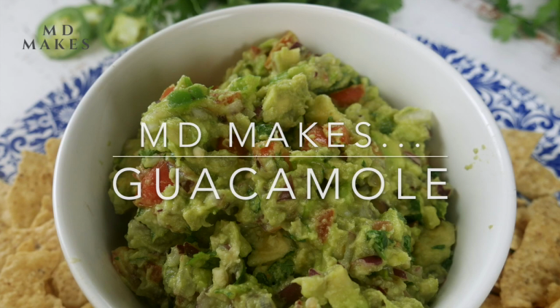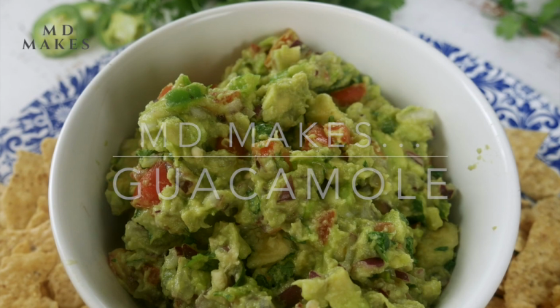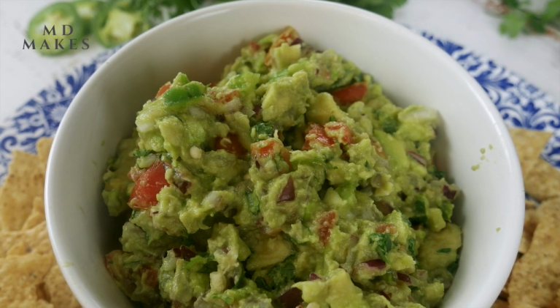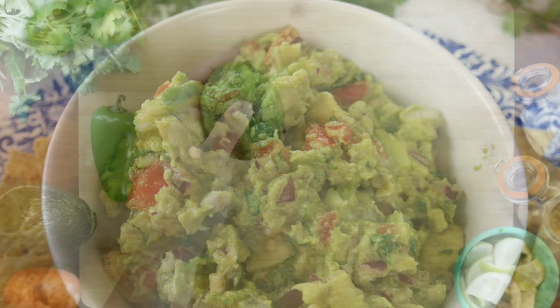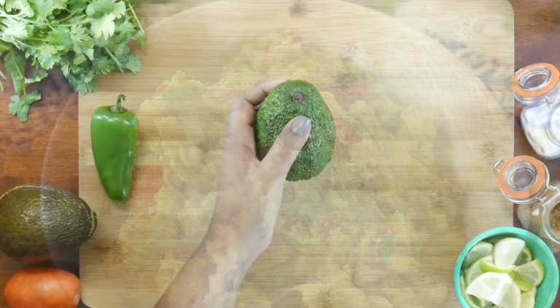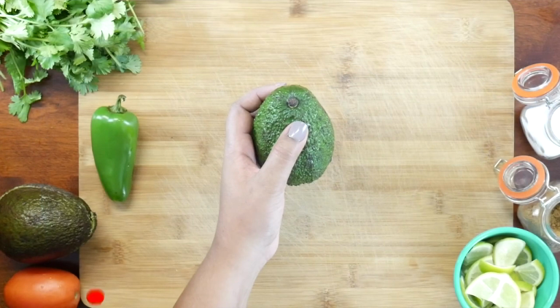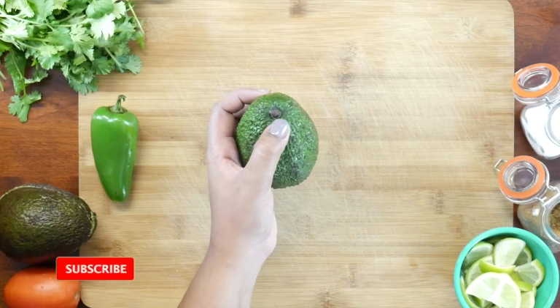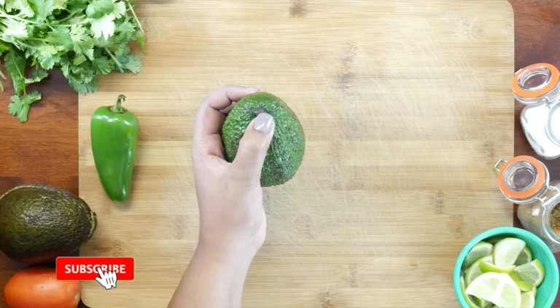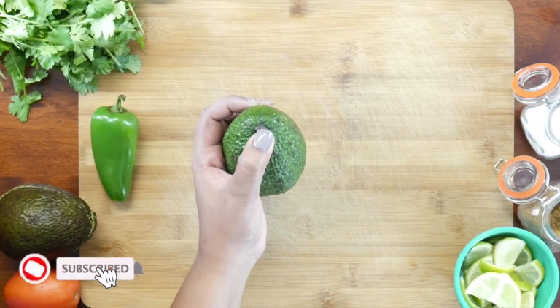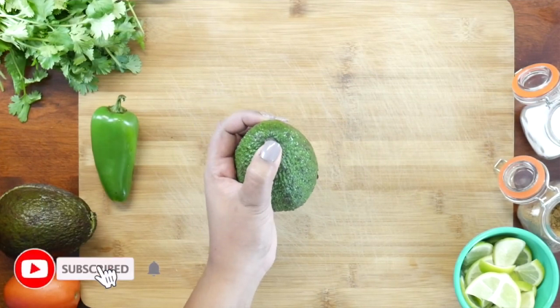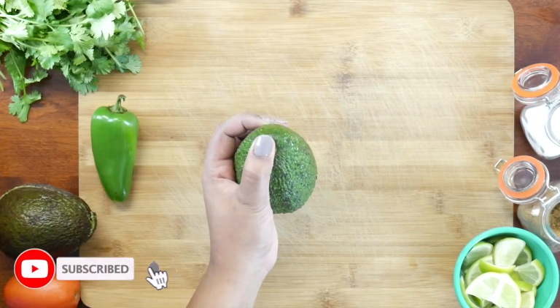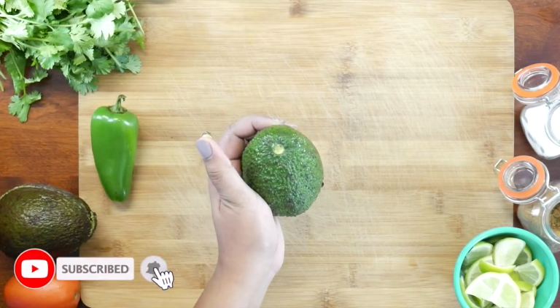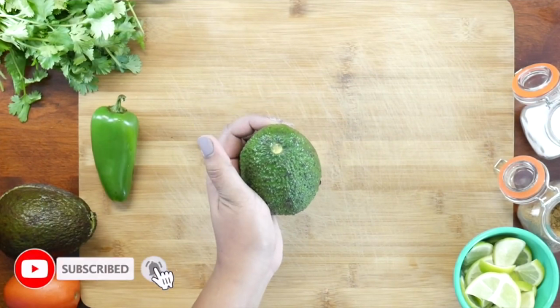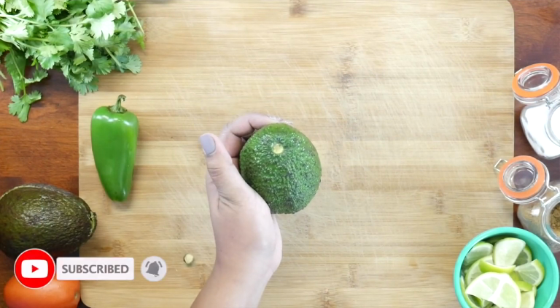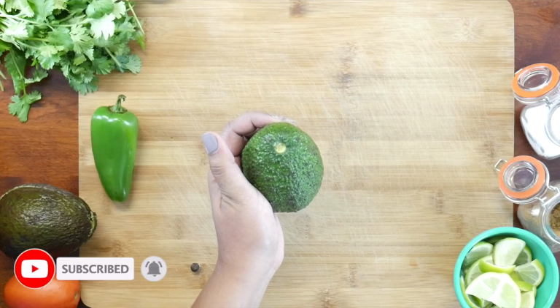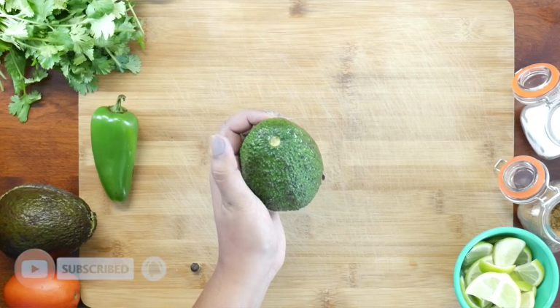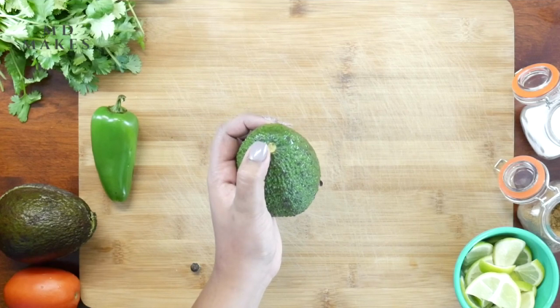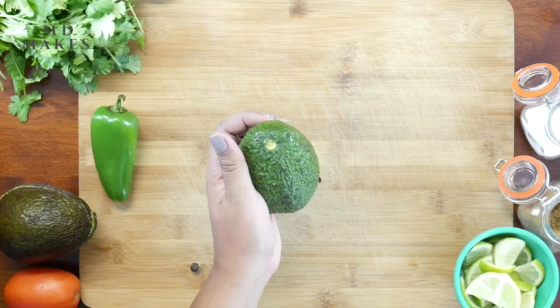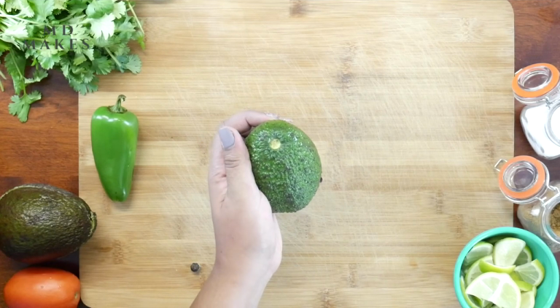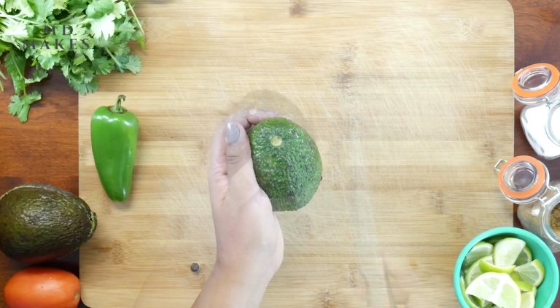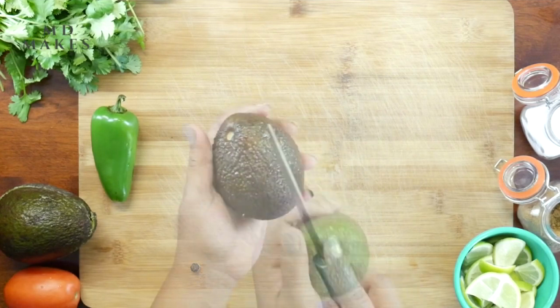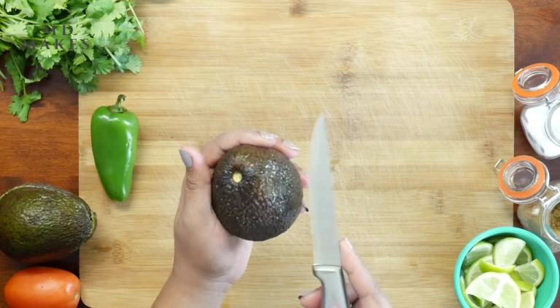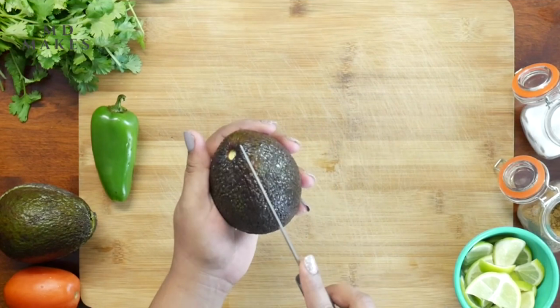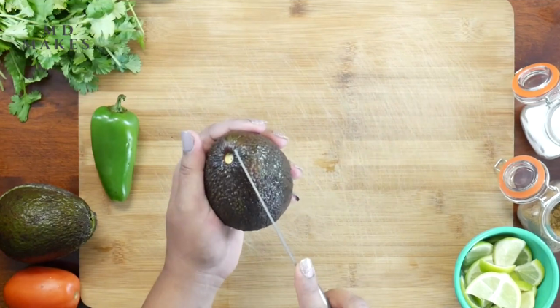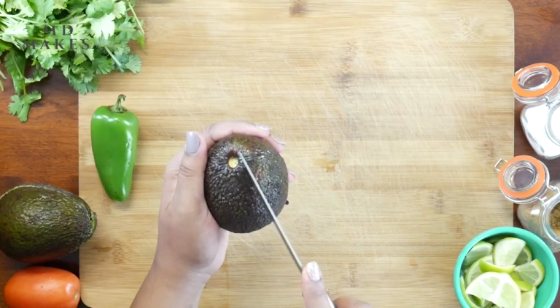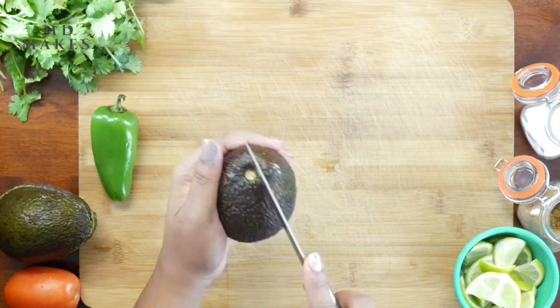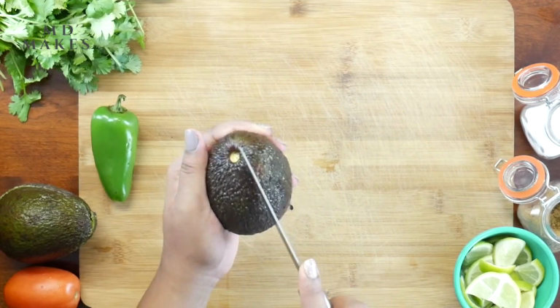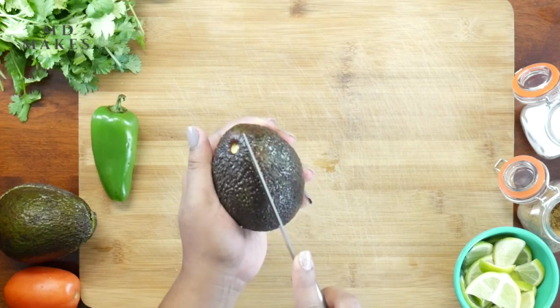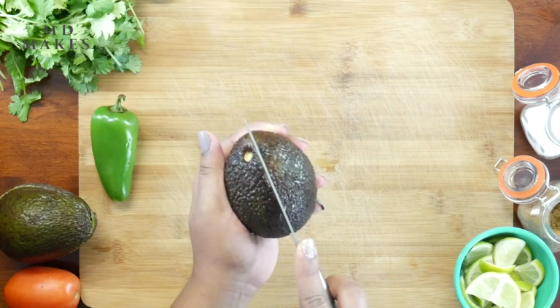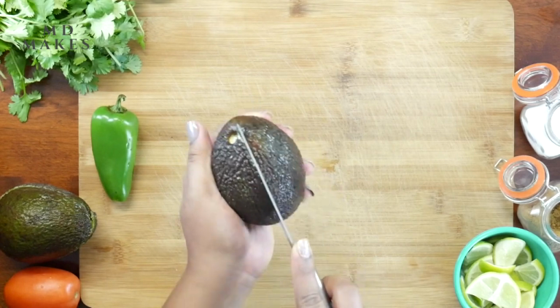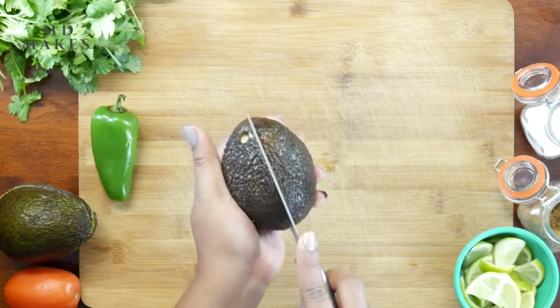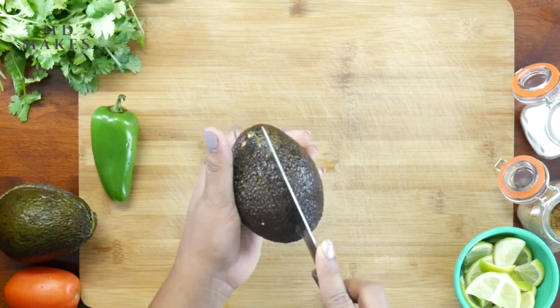Let's begin with prepping the avocados. To ensure it's ripe, push off the small stem. It should come off easily and the area beneath should be green. Also make sure it's slightly soft to your touch.